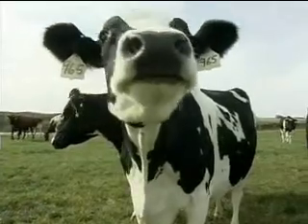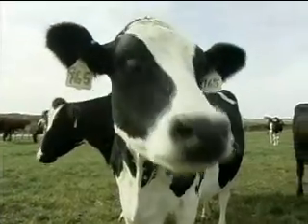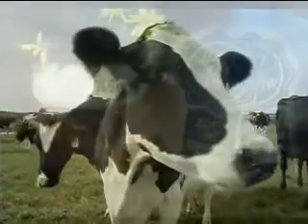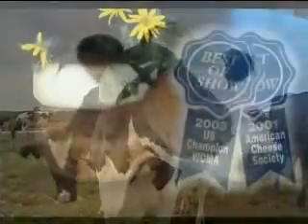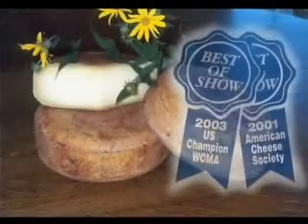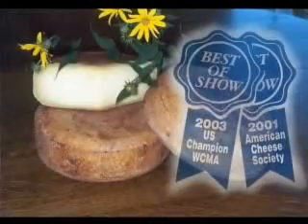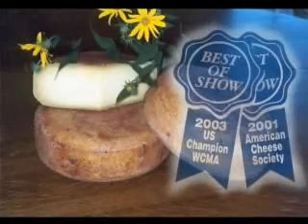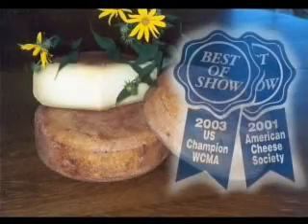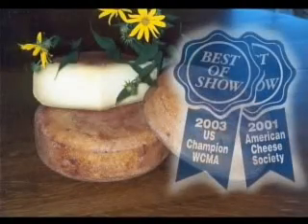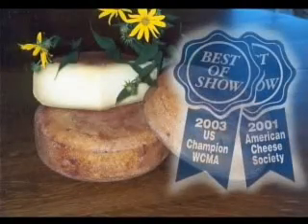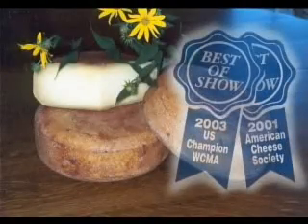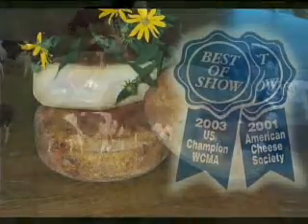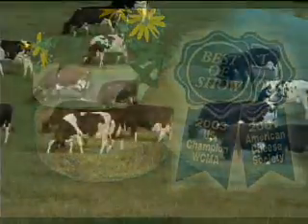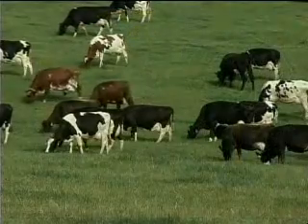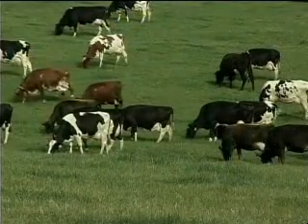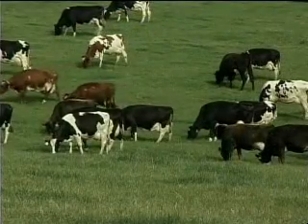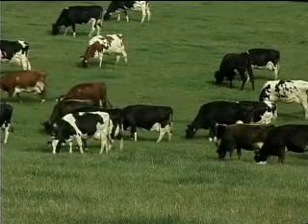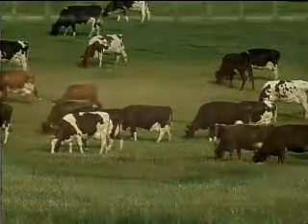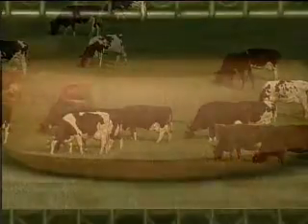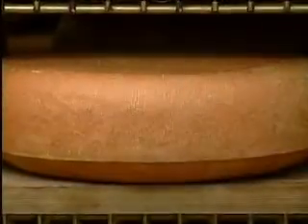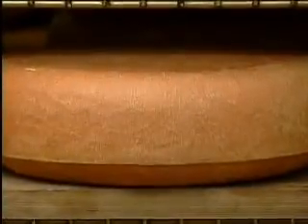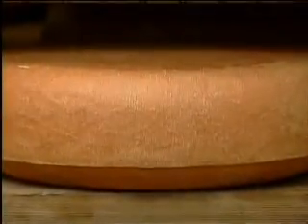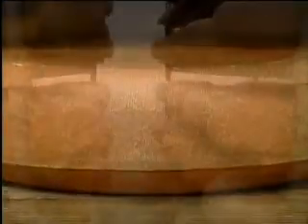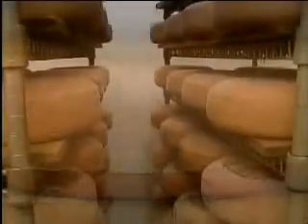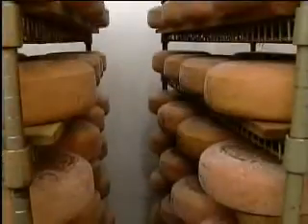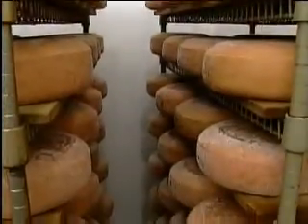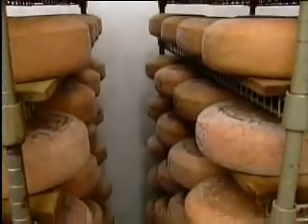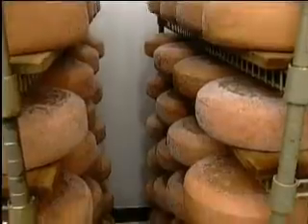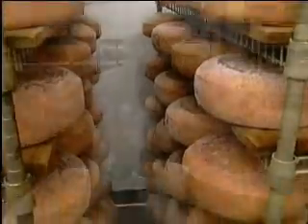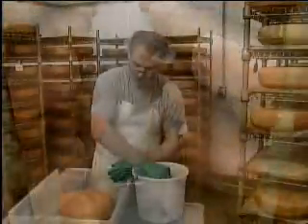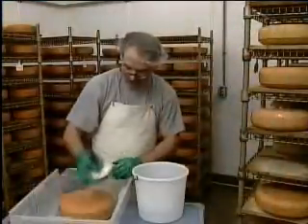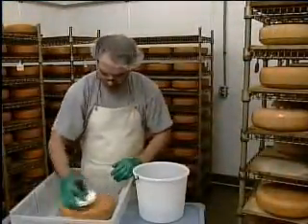Pleasant Ridge Reserve is an original farmstead cheese made using pasture-fed milk, traditional cultures and enzymes, then aged in caves and ripened by washing the rind with brine and natural cultures.